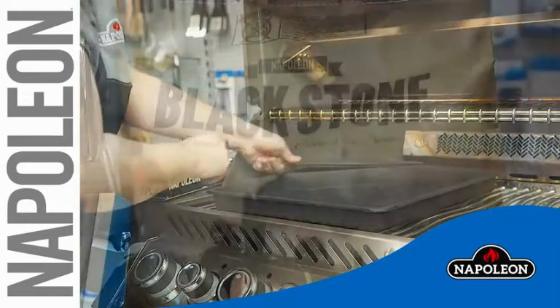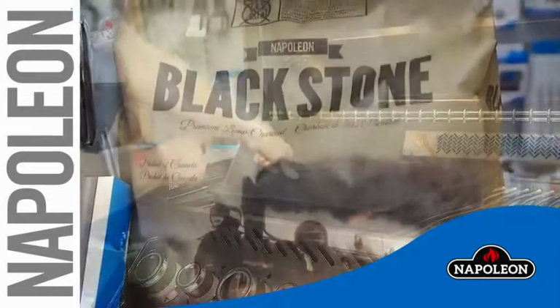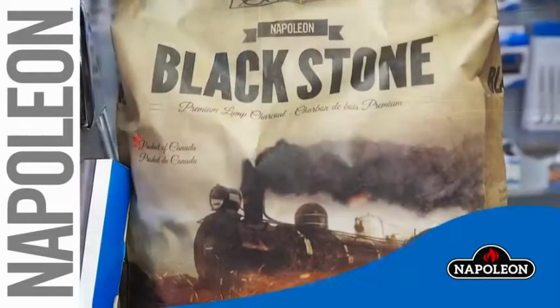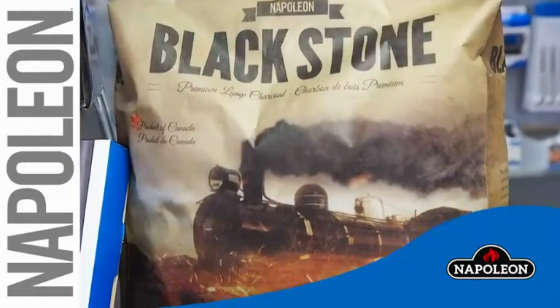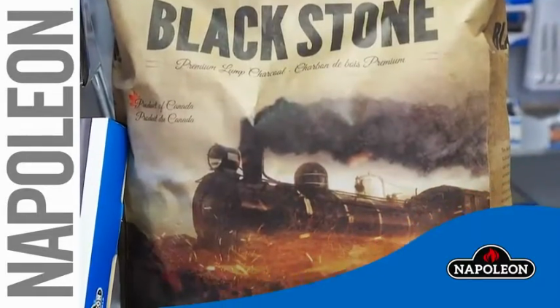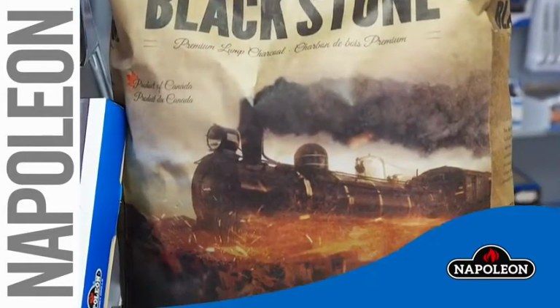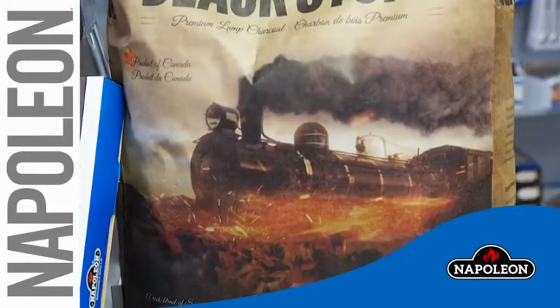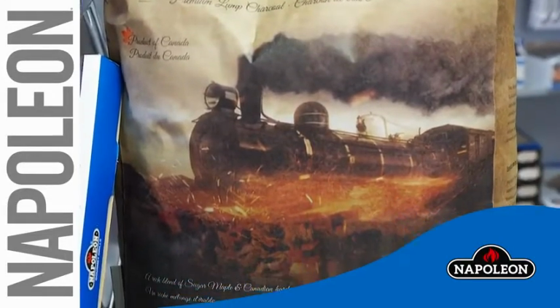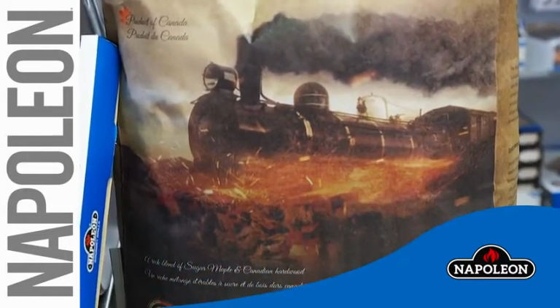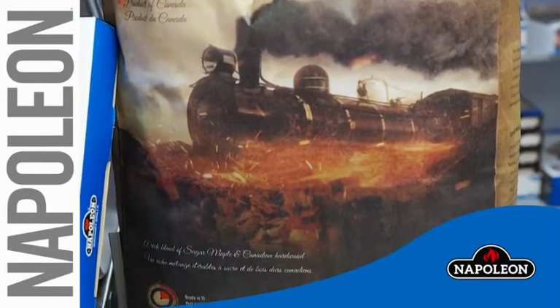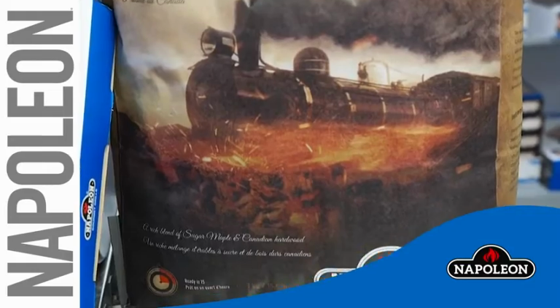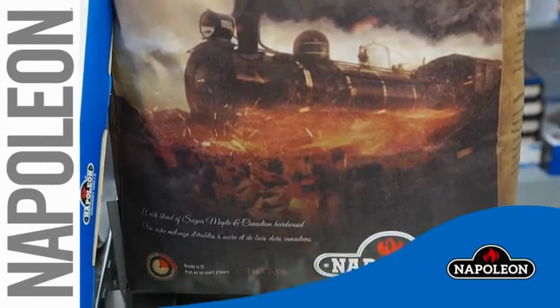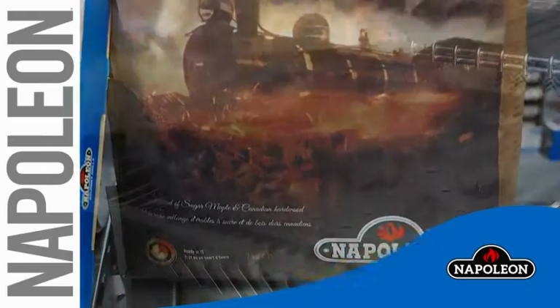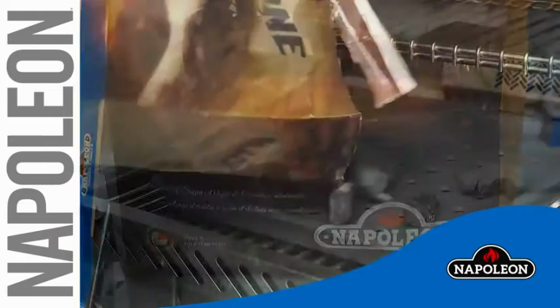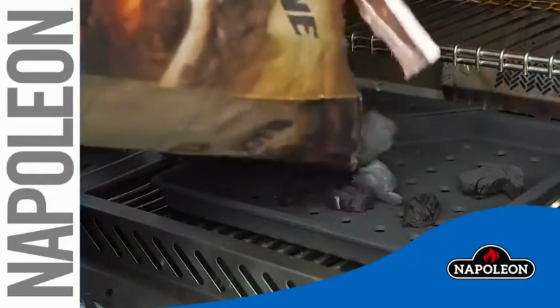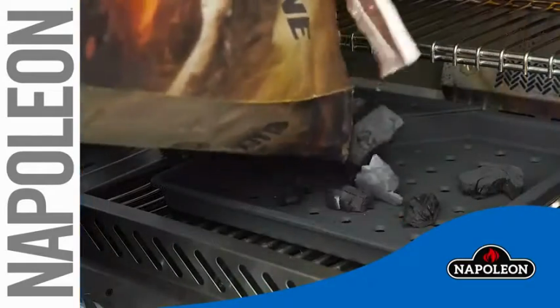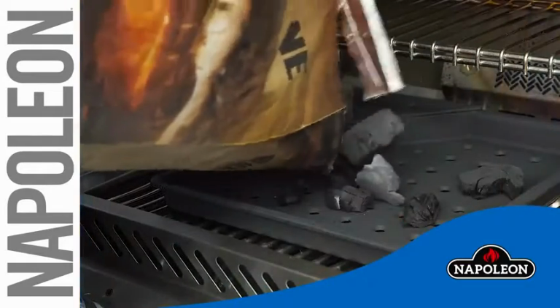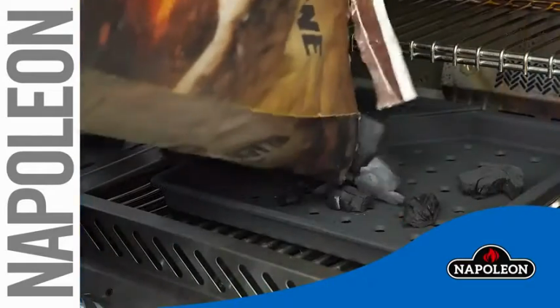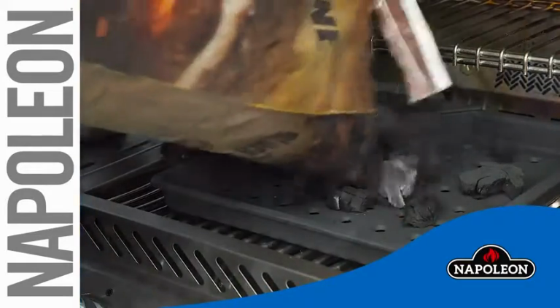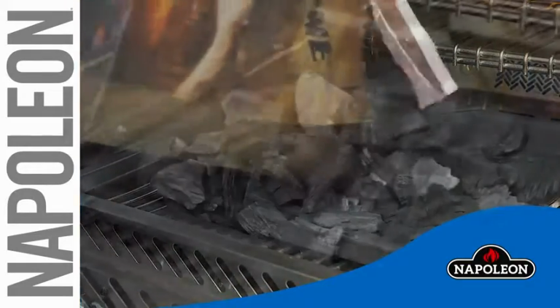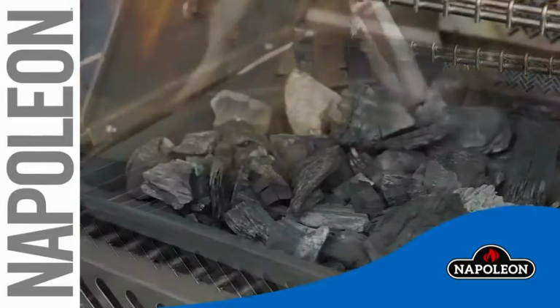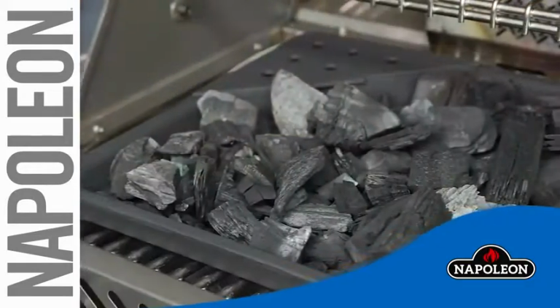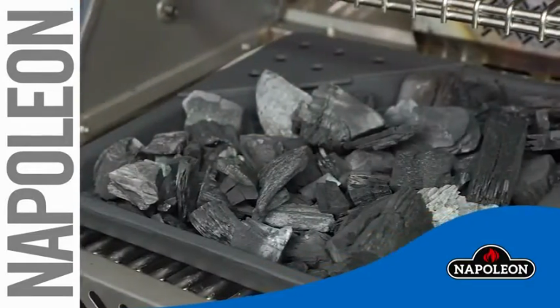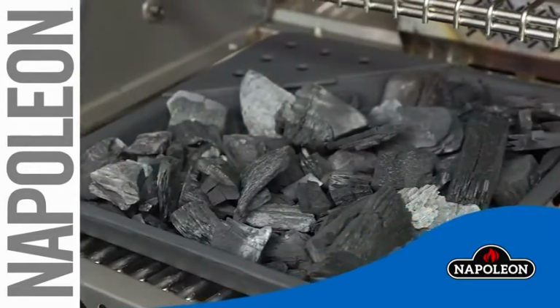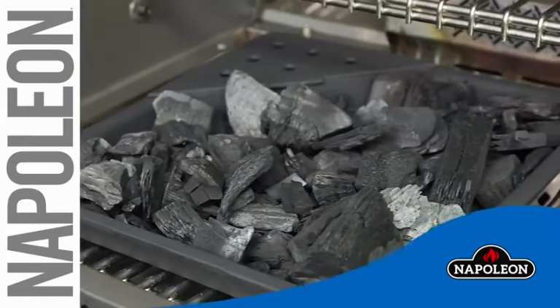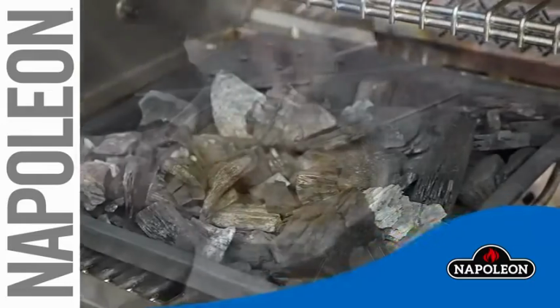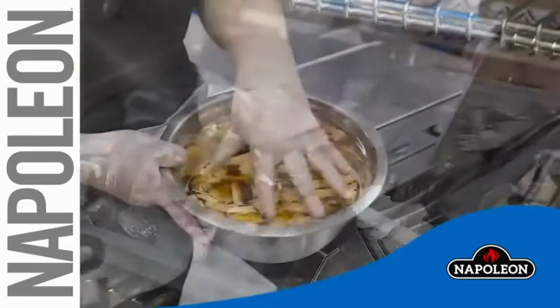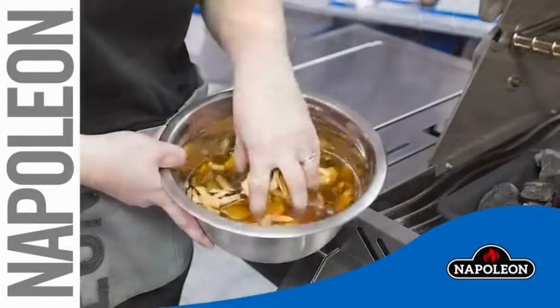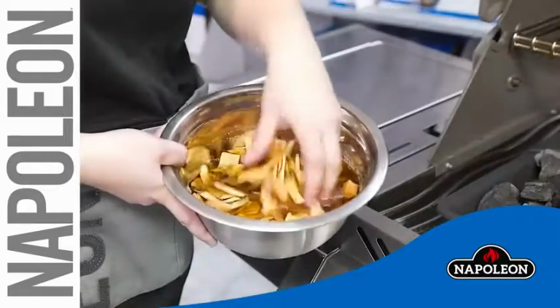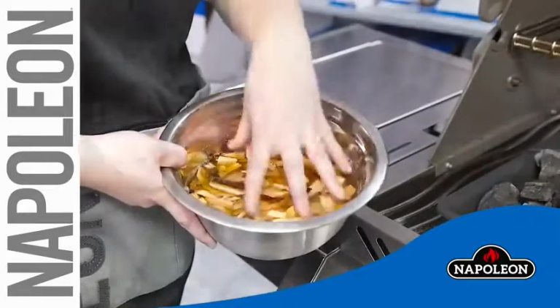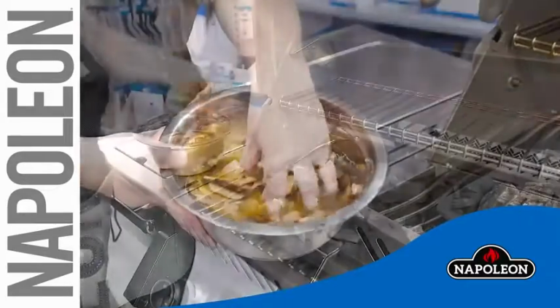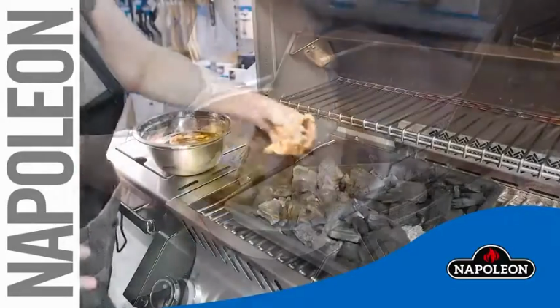Use quality lump charcoal for the best flavor and heat retention. Pour a generous amount of charcoal into the tray. You can also add wood chips for extra flavor.